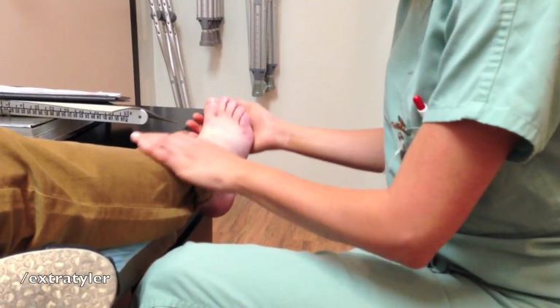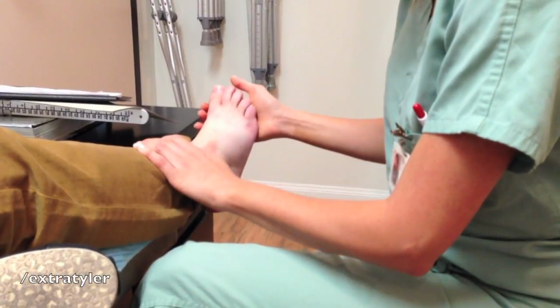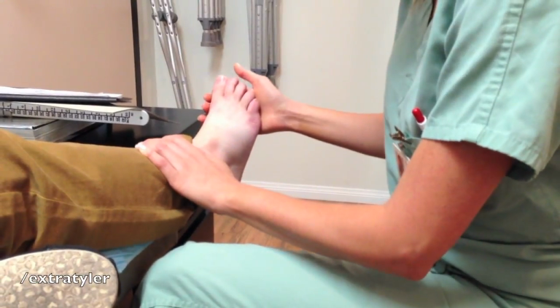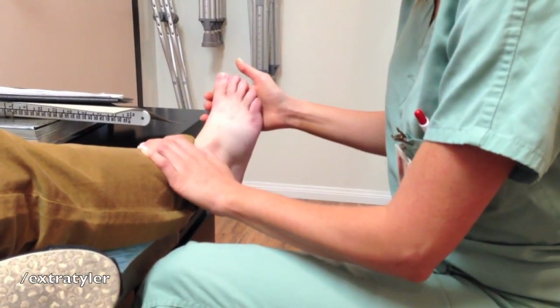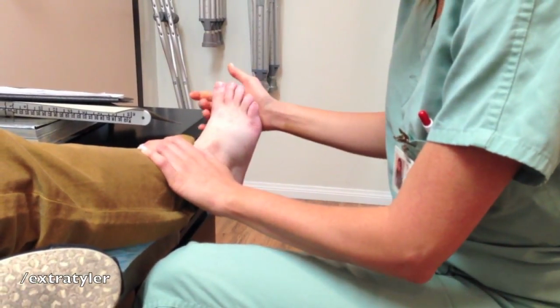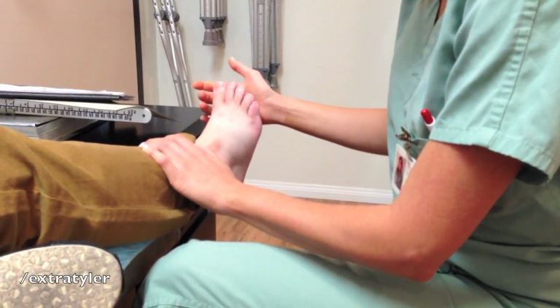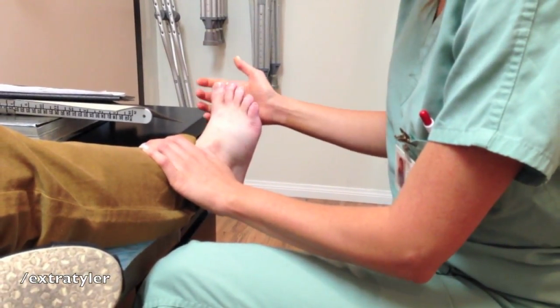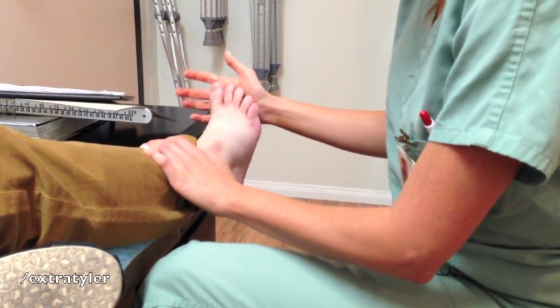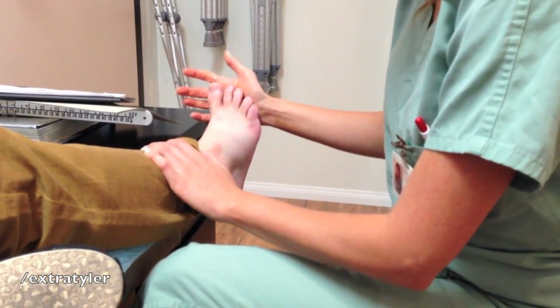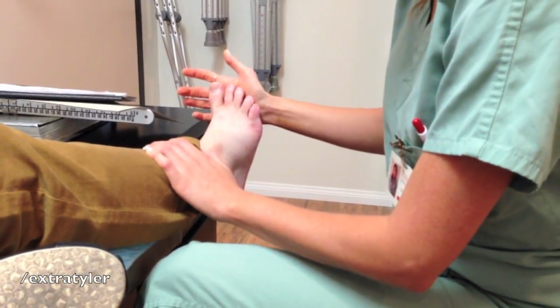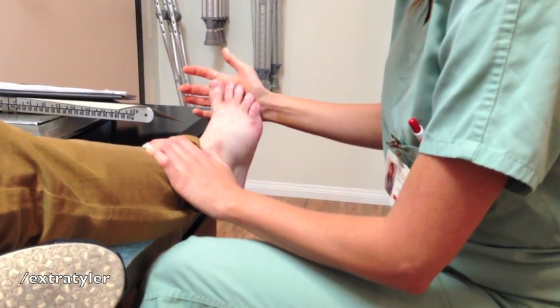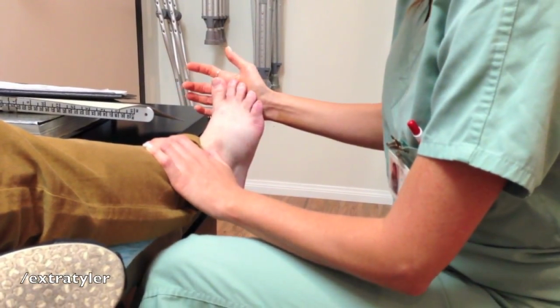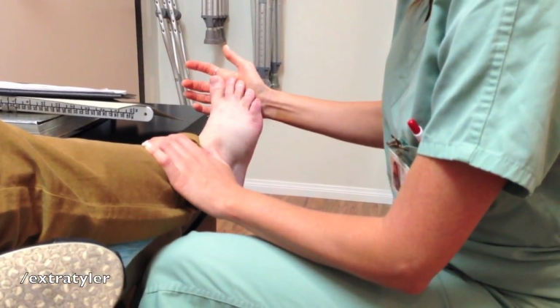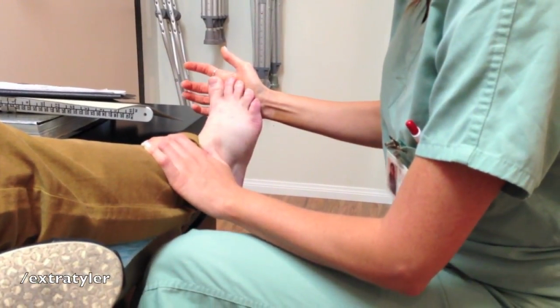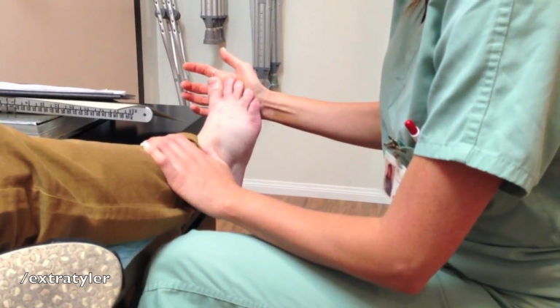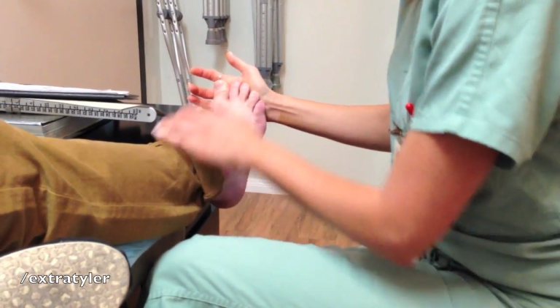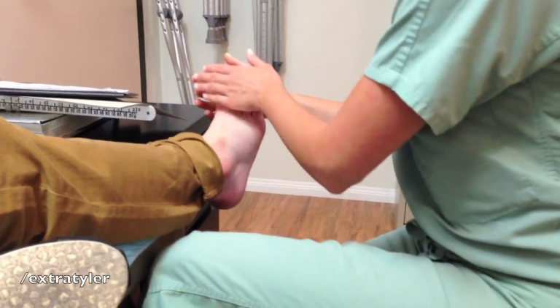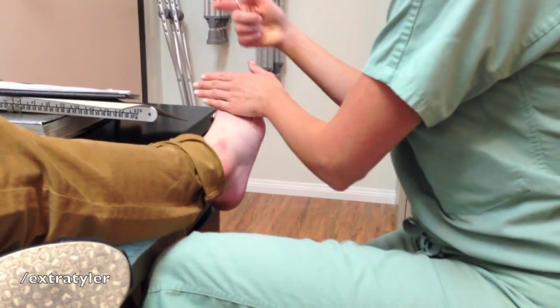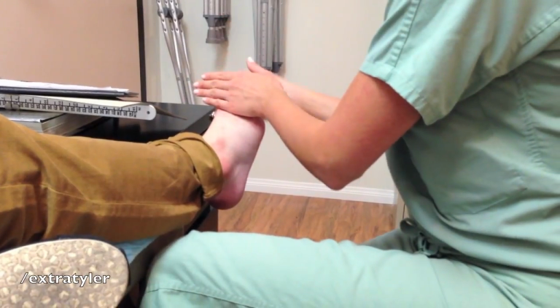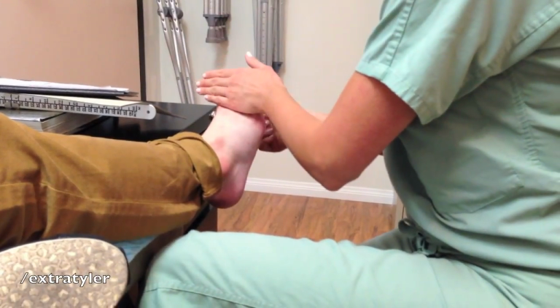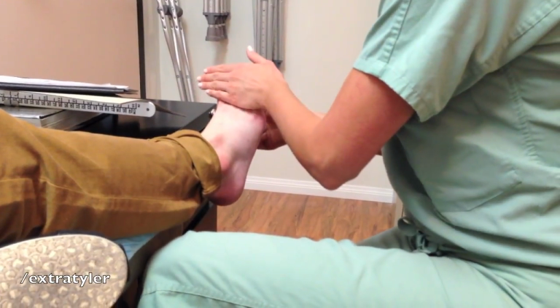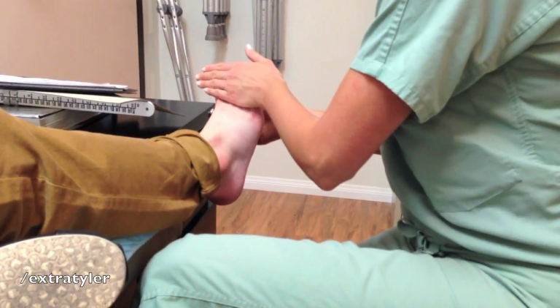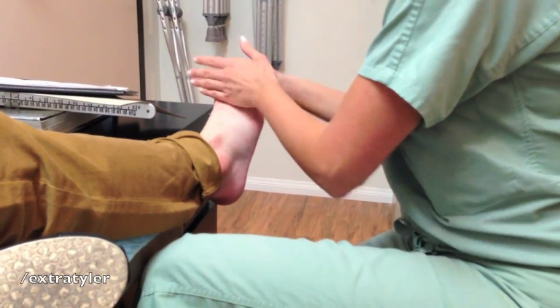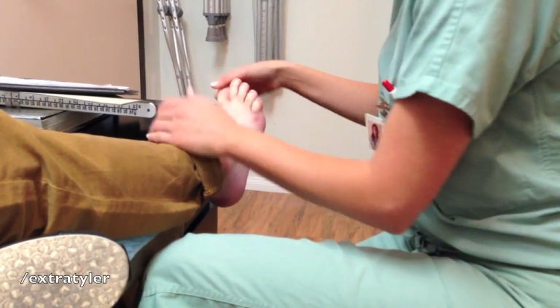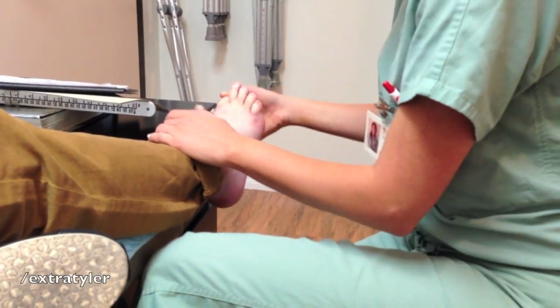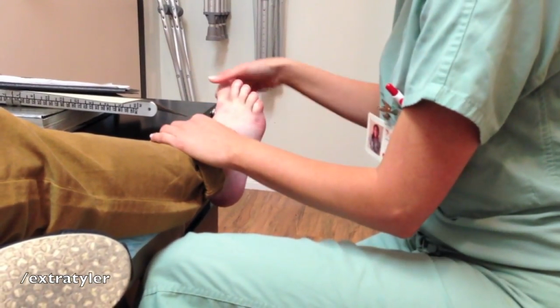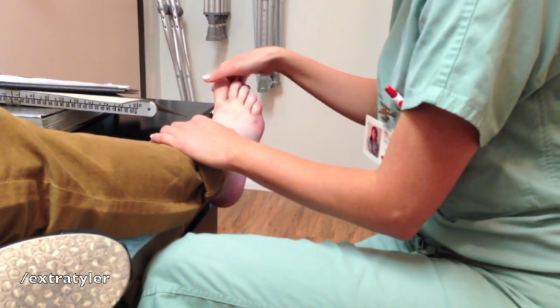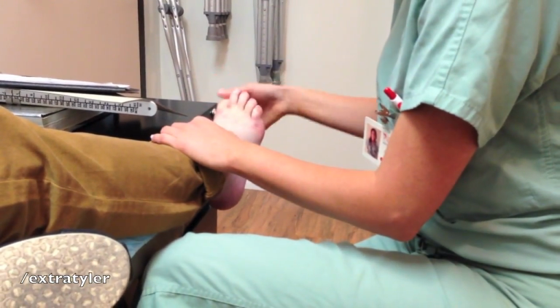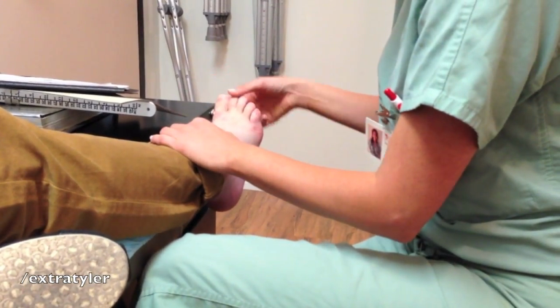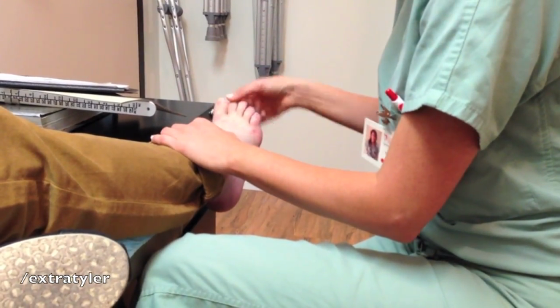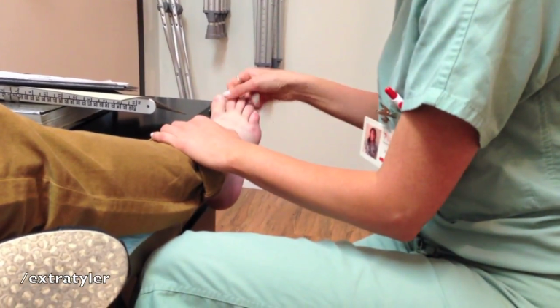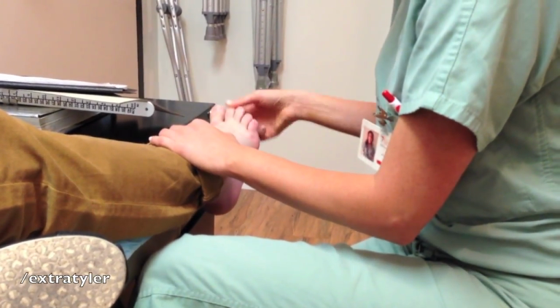Are you able to move your hand? It hurts to do that. Can you push down against my hand? Are you pushing on a gas pedal? That hurts. What about pushing up? That hurts. But your toes? Yep, that's fine. And my ankle's fine too.